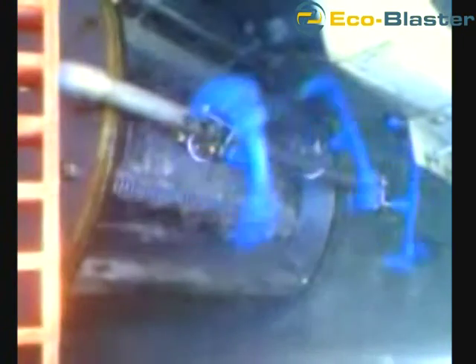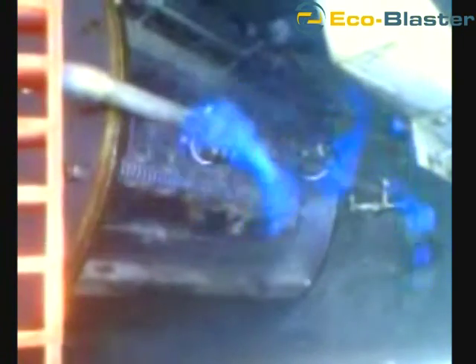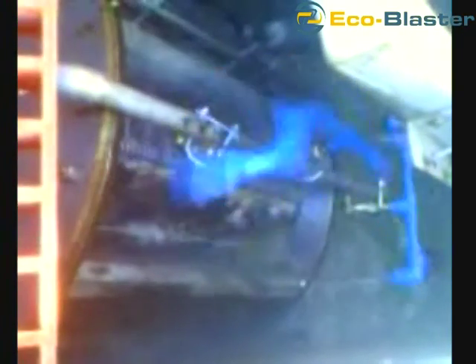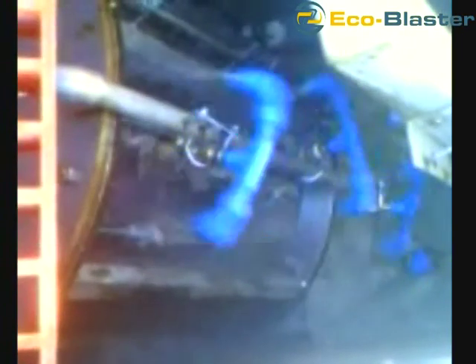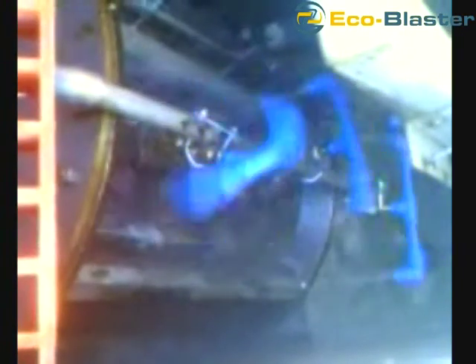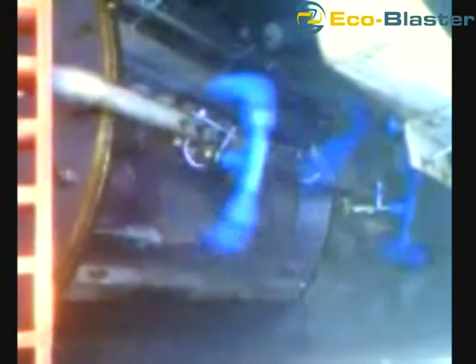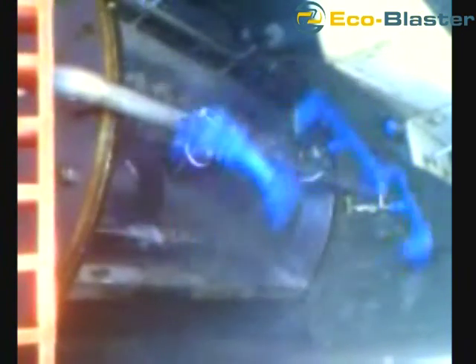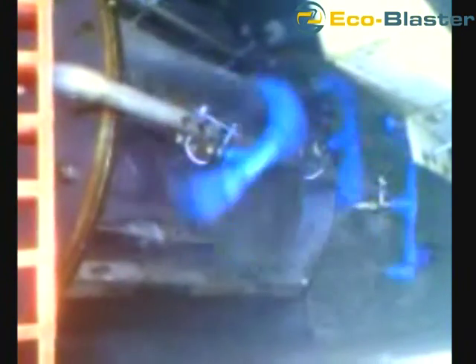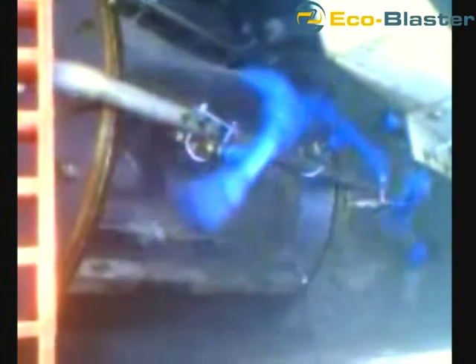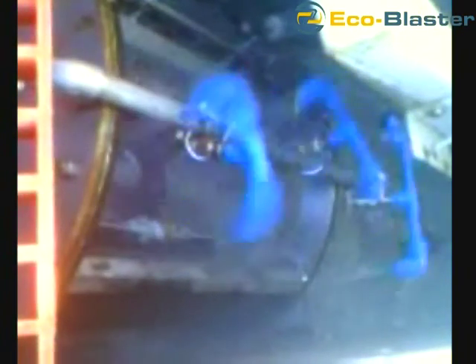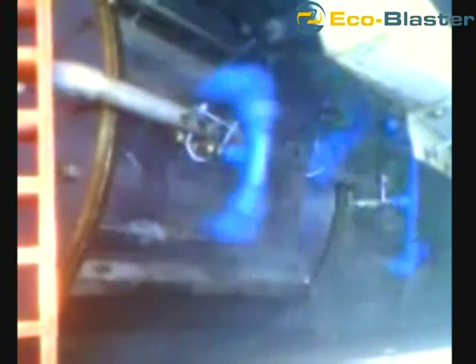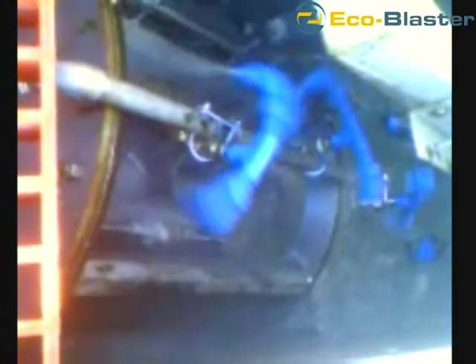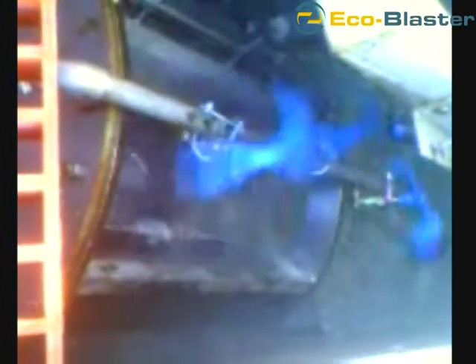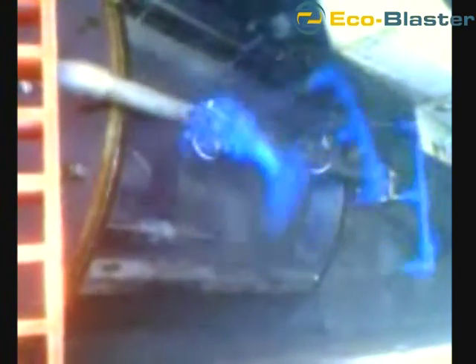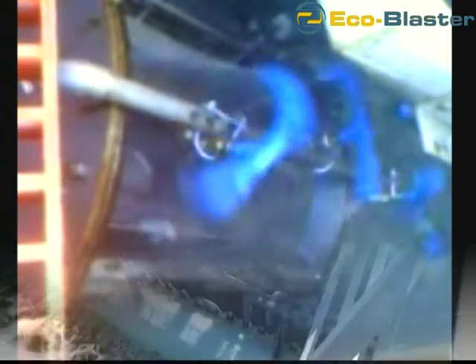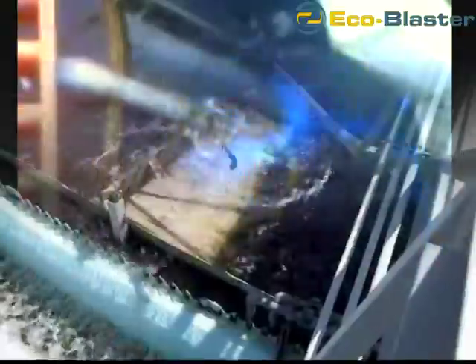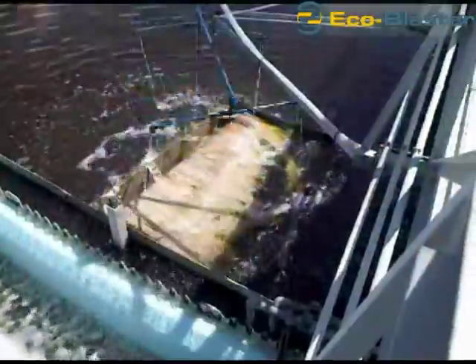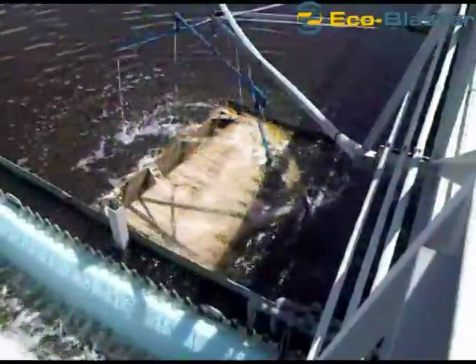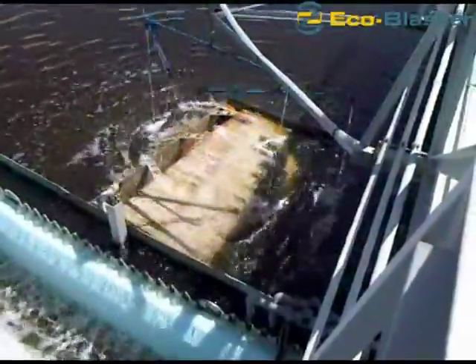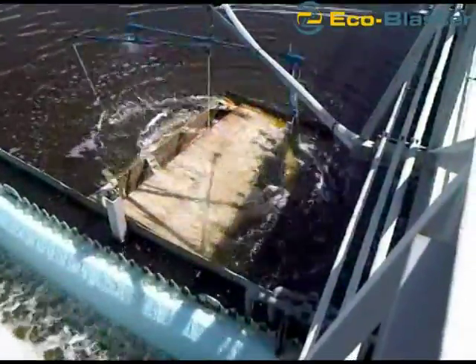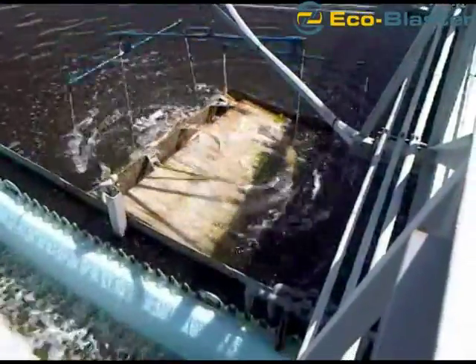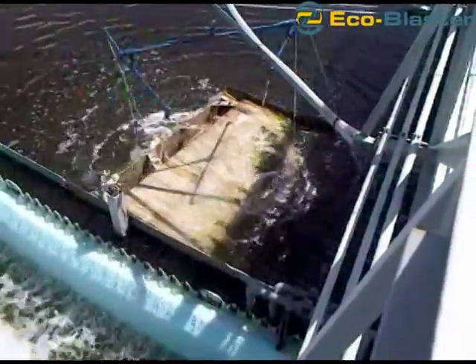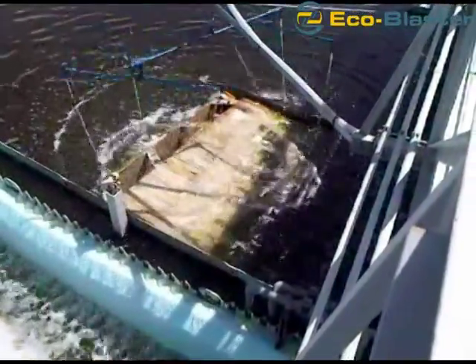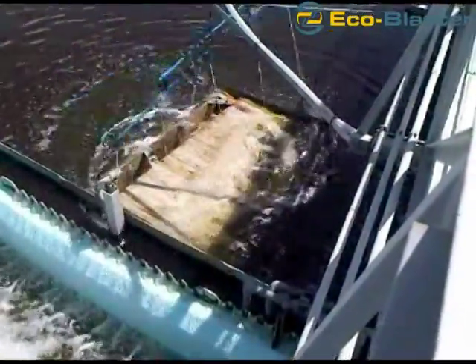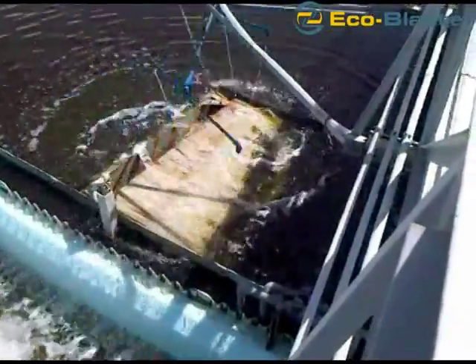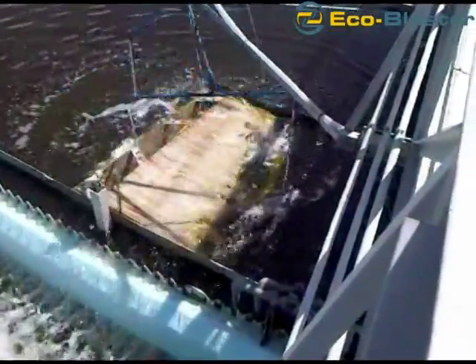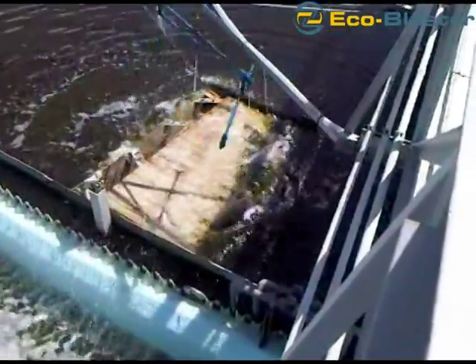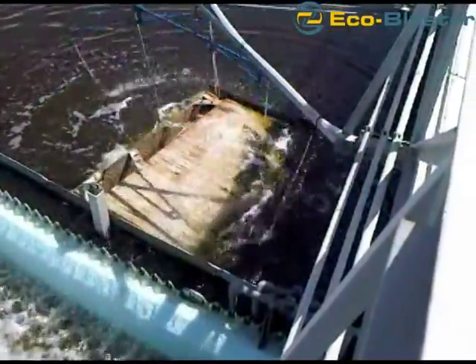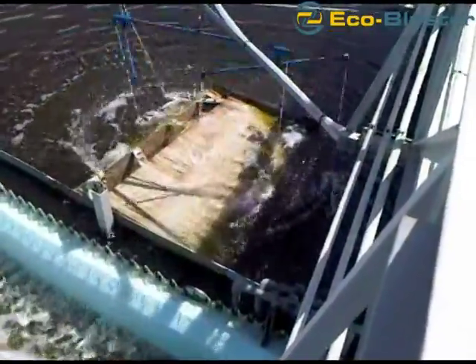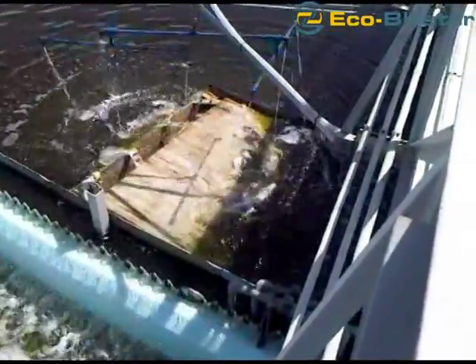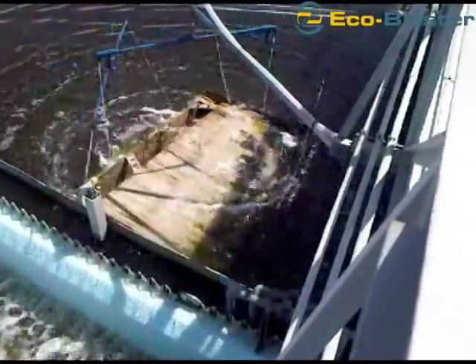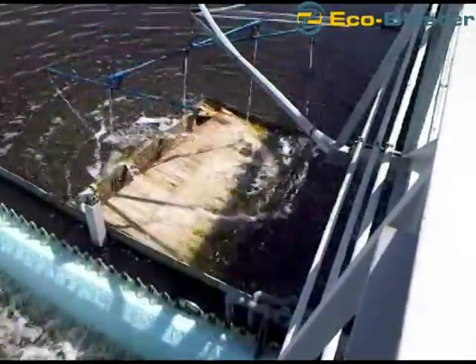EcoBlaster spray attachments are an economical addition to all screen types, belt filter presses, or other regularly cleaned areas.